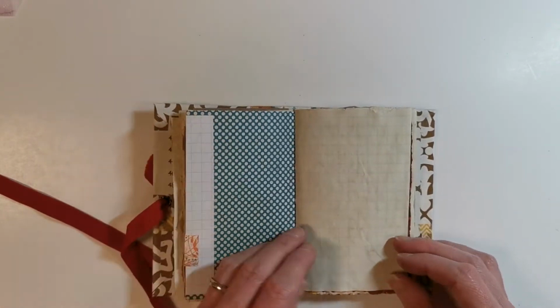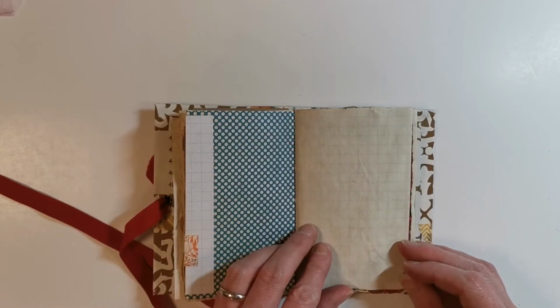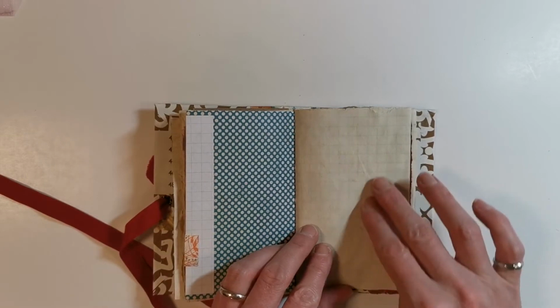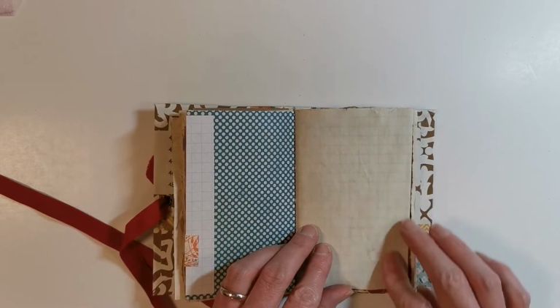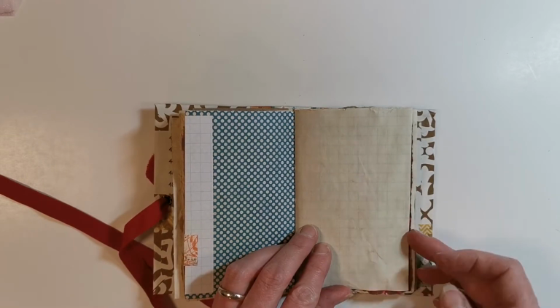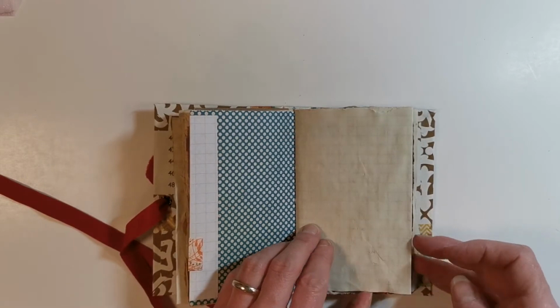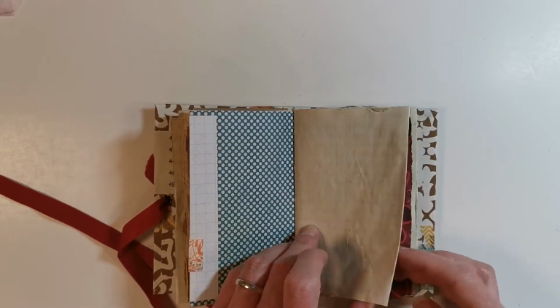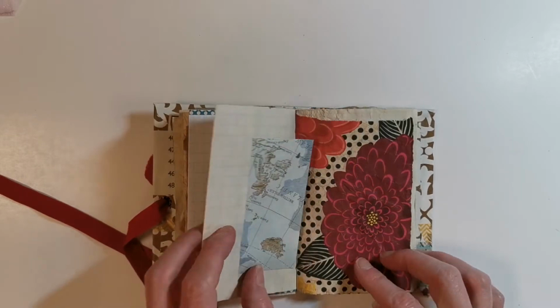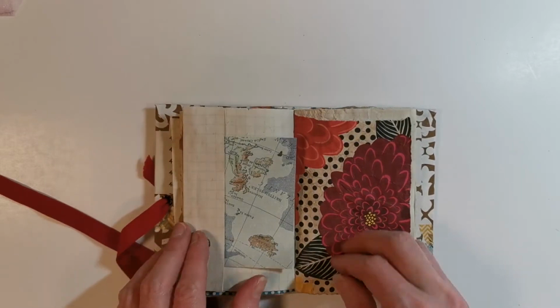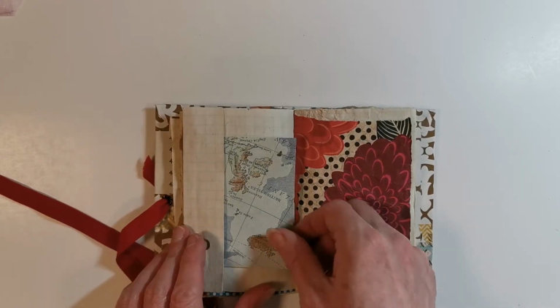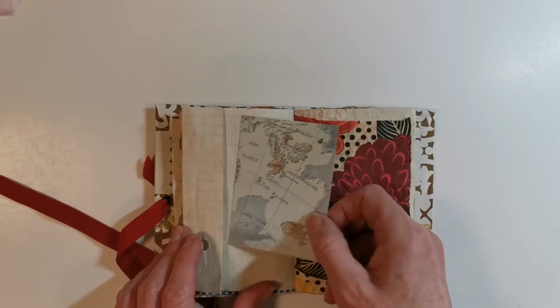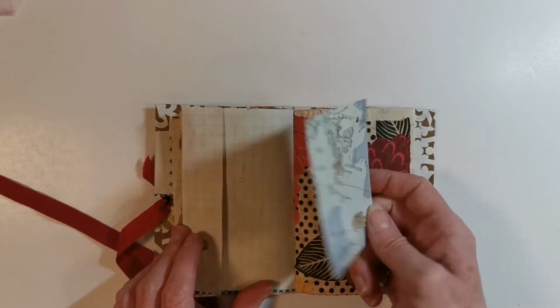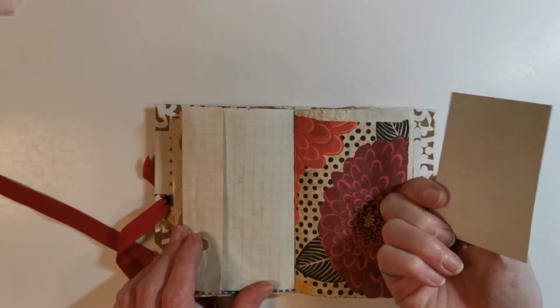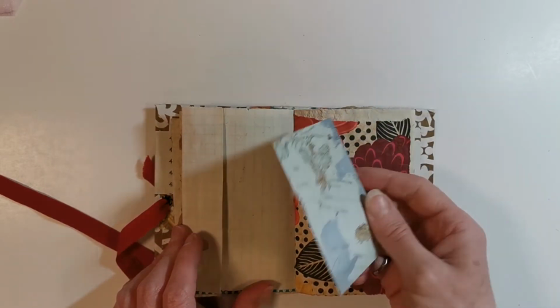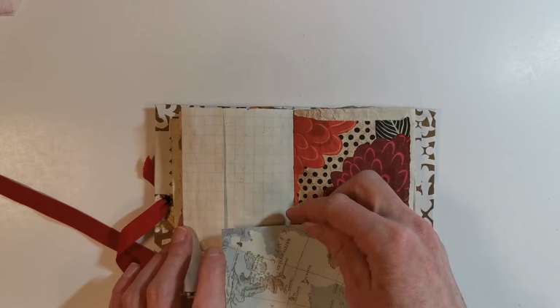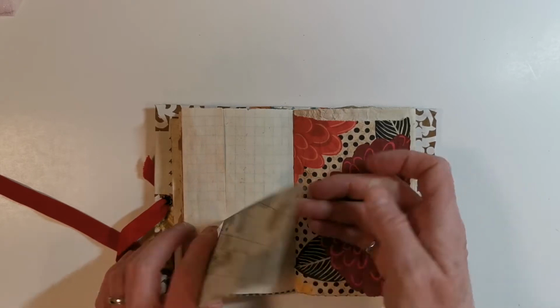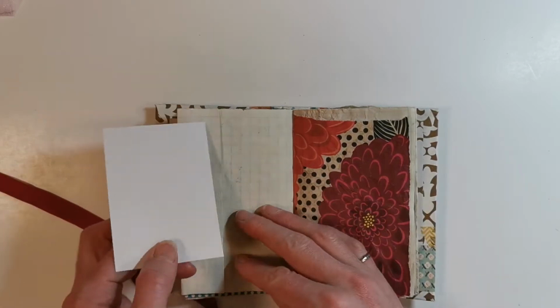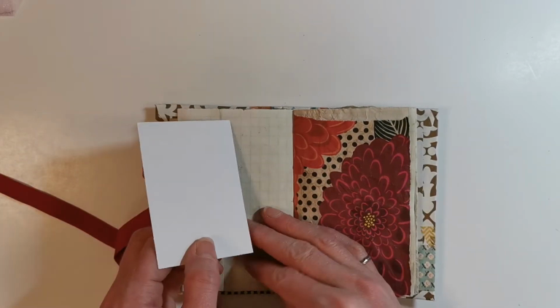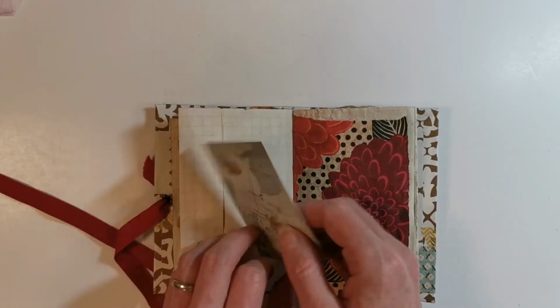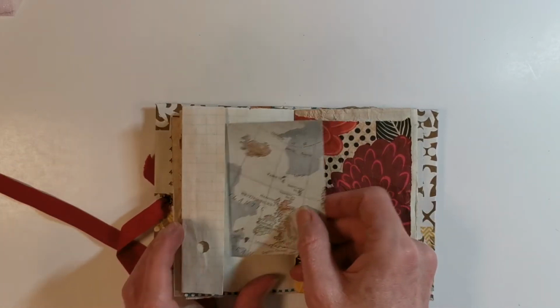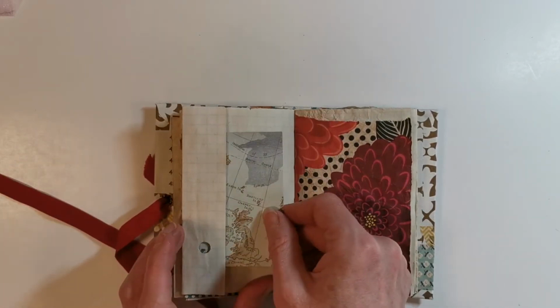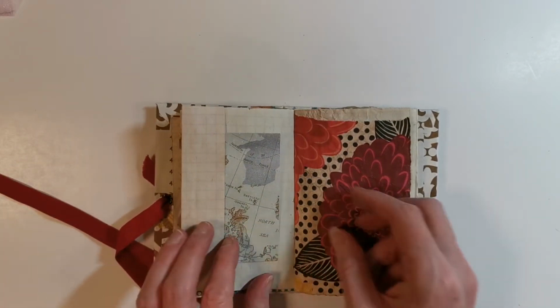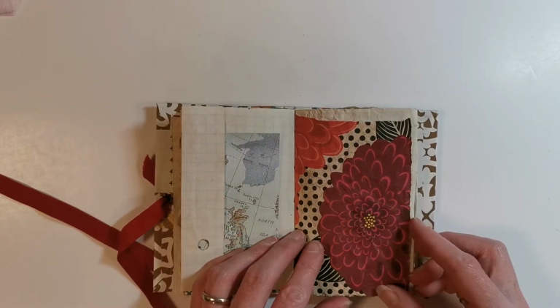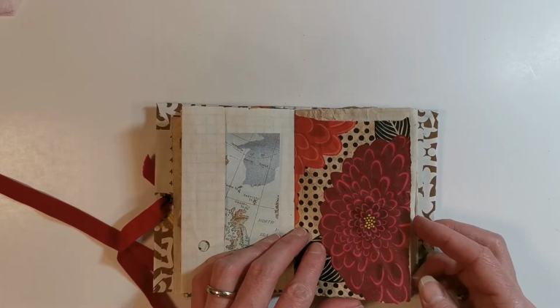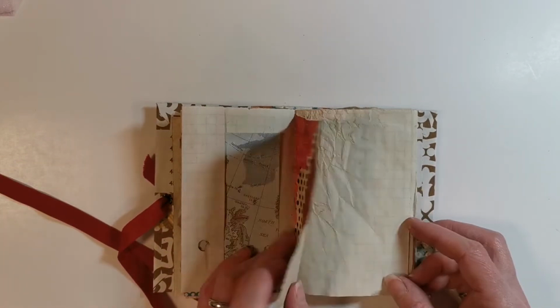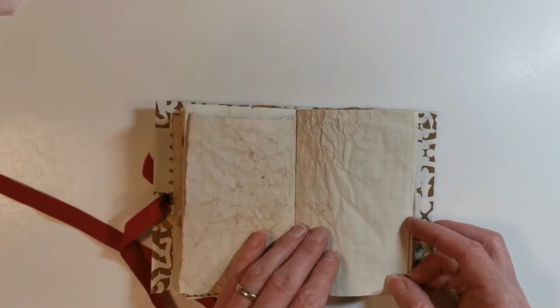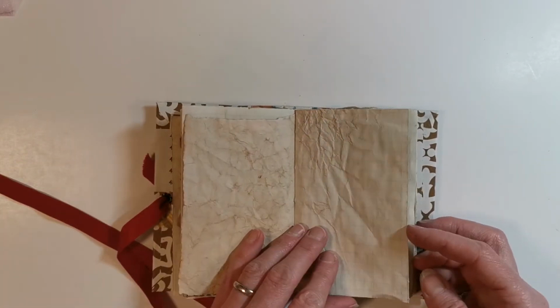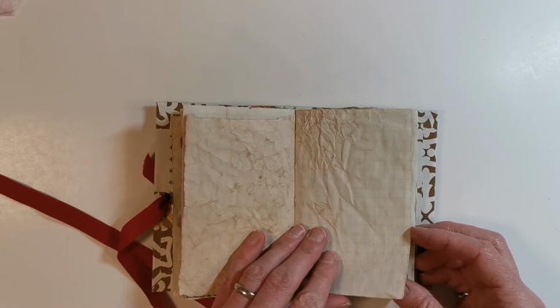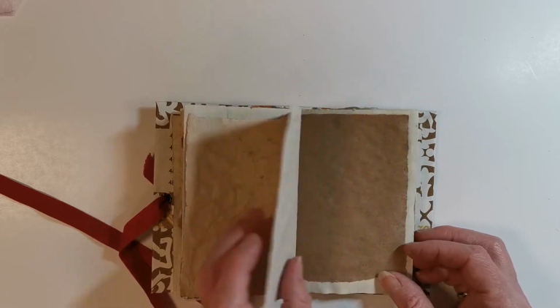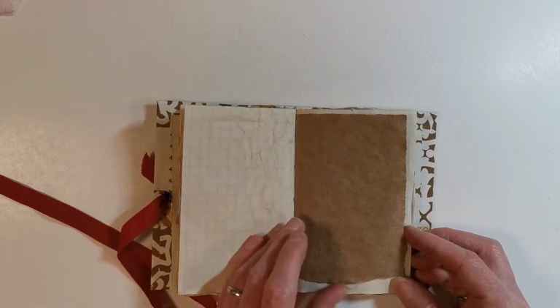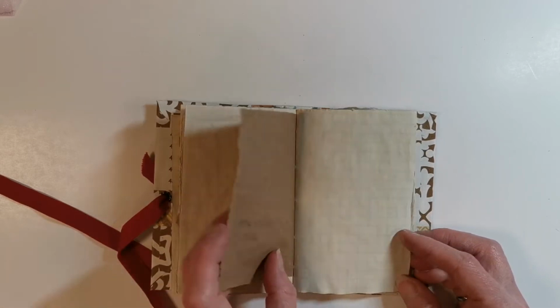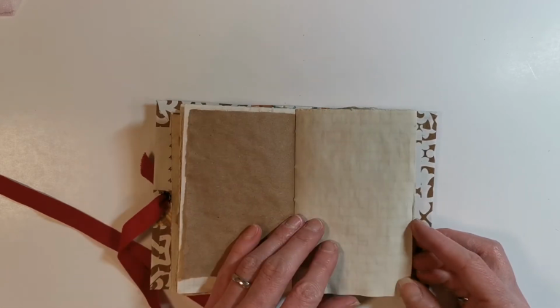So this is graph paper — lots of different varieties of paper that I have here. Another little tuck point. I just oversized the graph paper and folded it over. Again more graph paper.